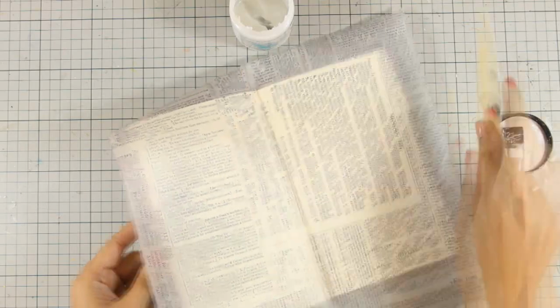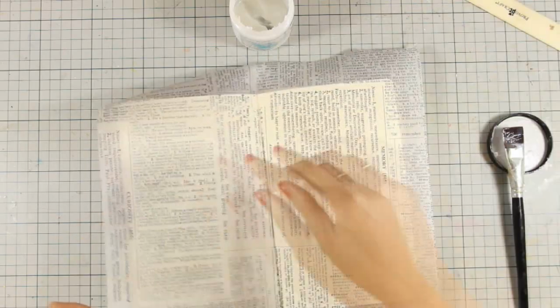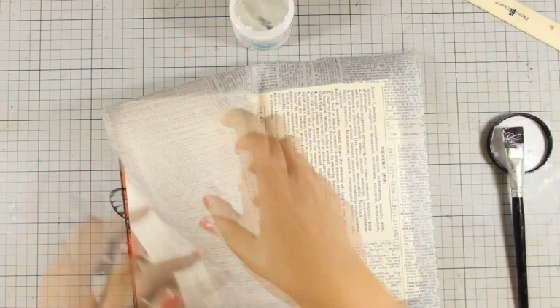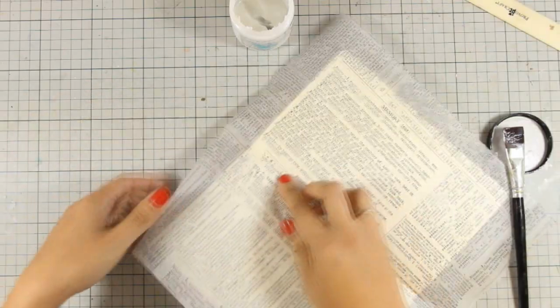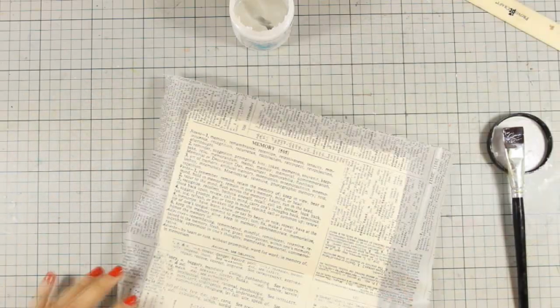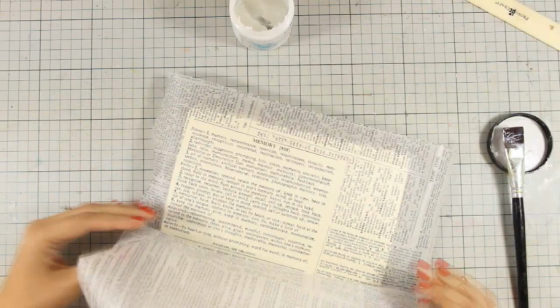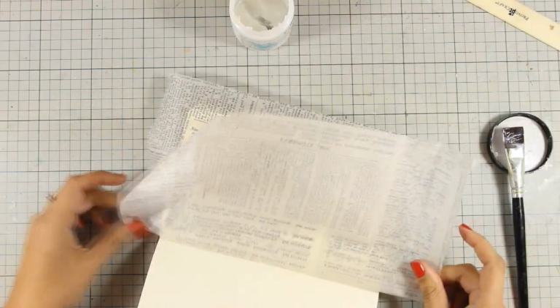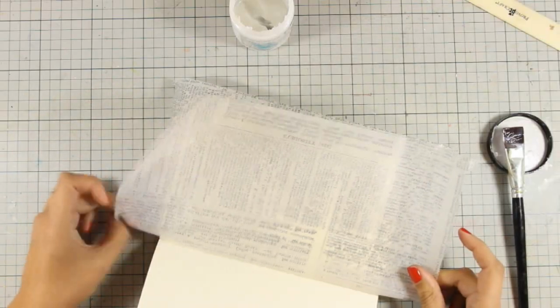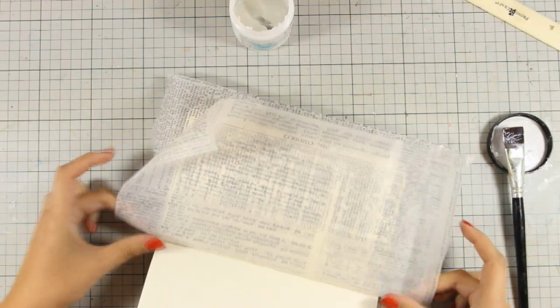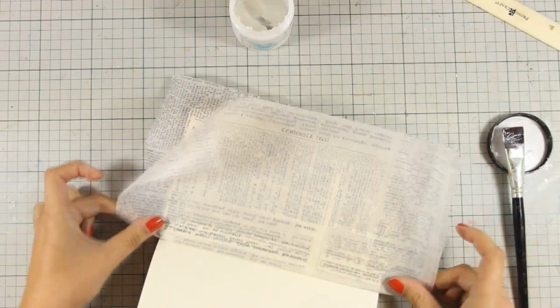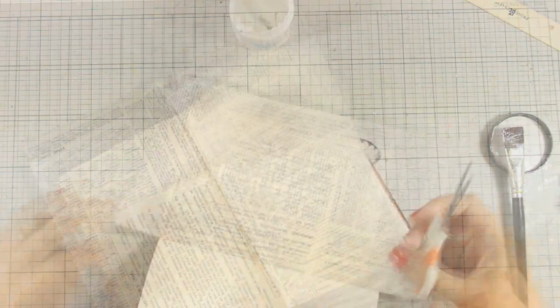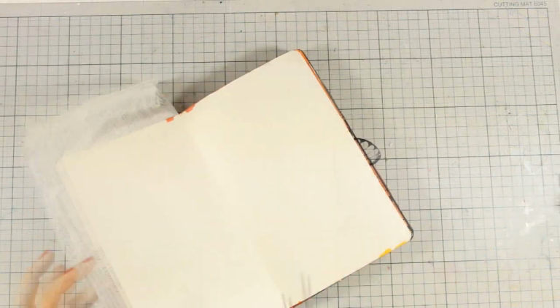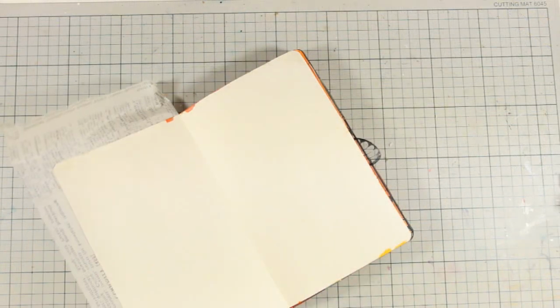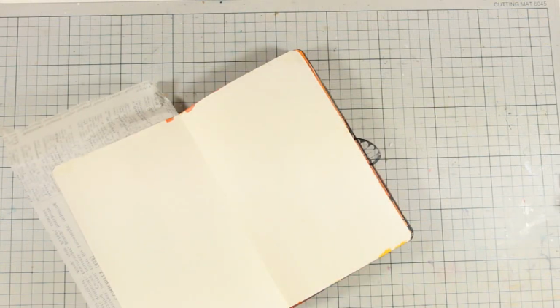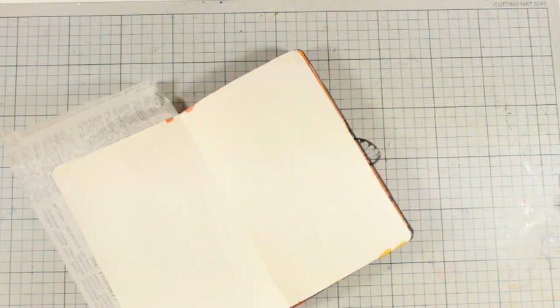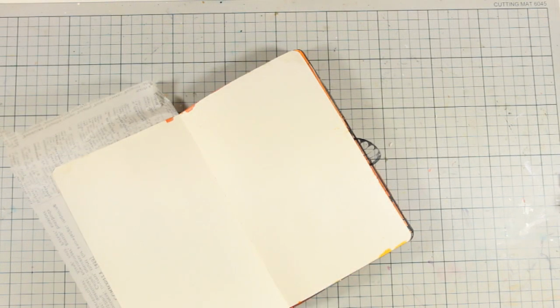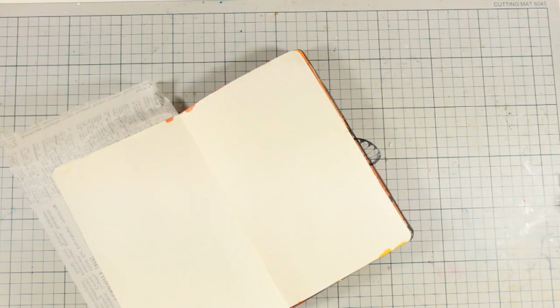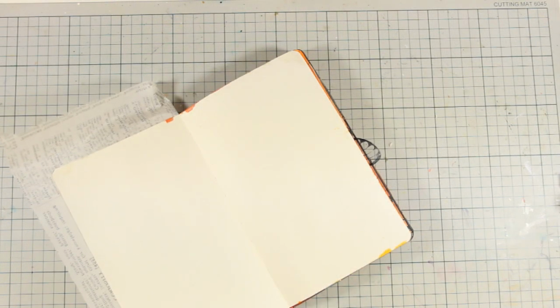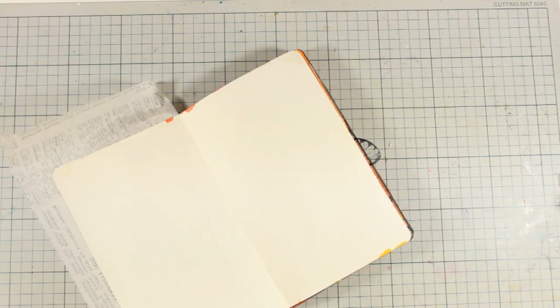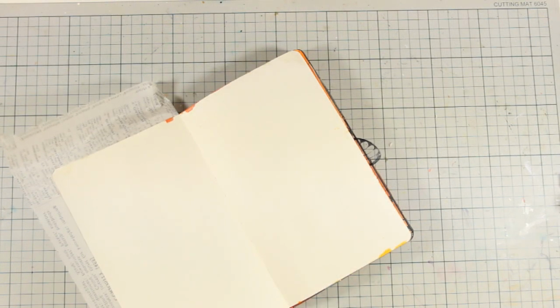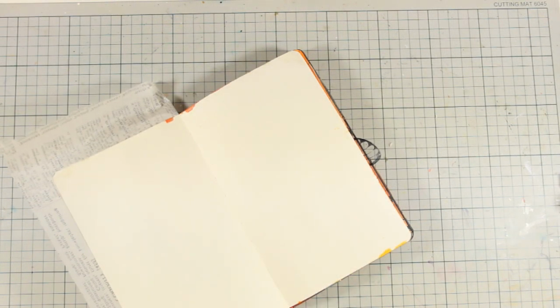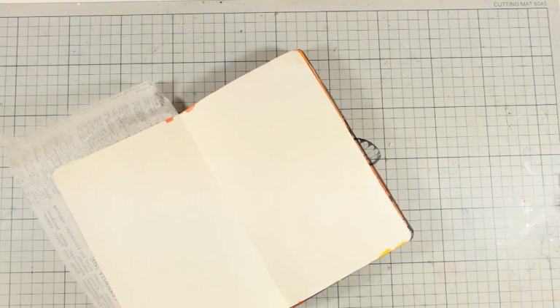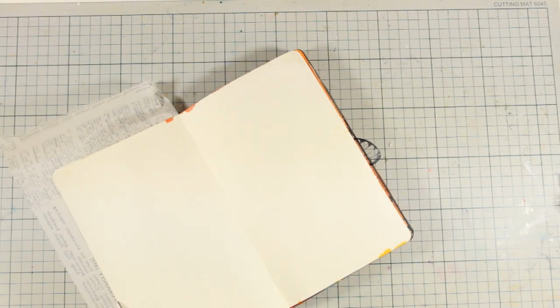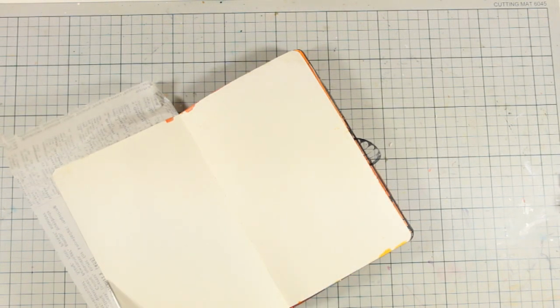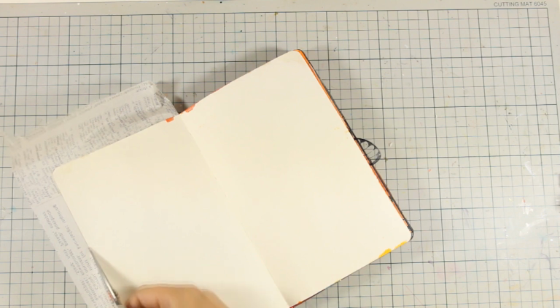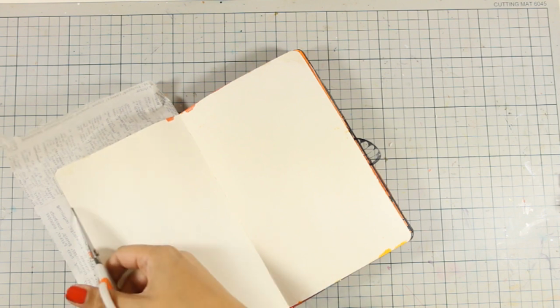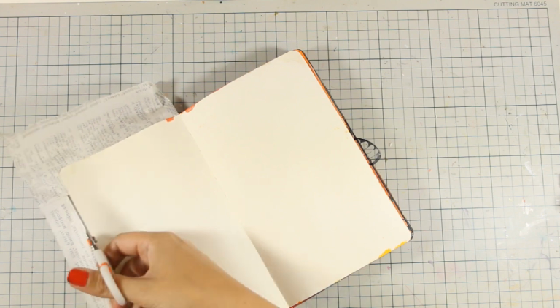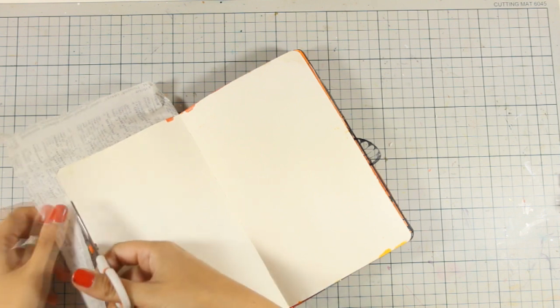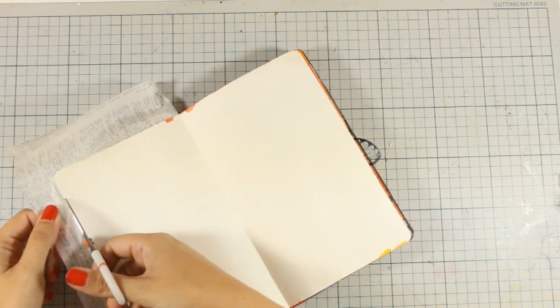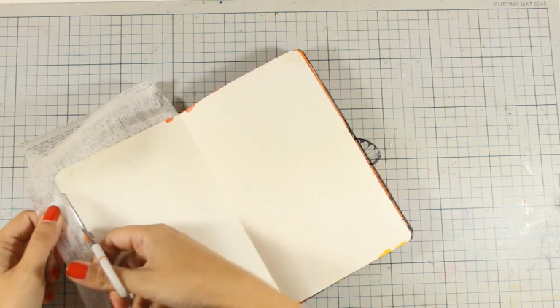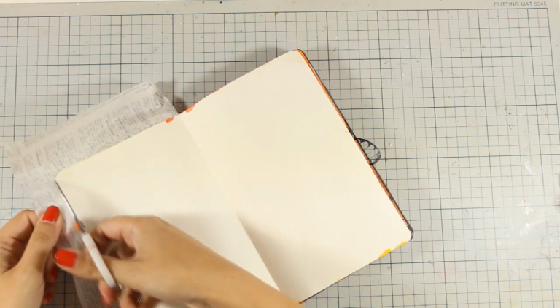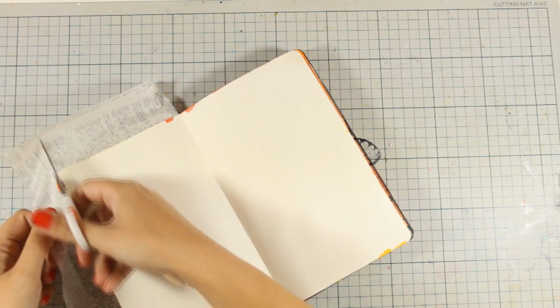I made sure that my tissue paper is stuck down nicely and I'm using matte medium. Once I cover both pages and the matte medium is nice and dry, I'm going to use my scissors to cut out all the excess paper.